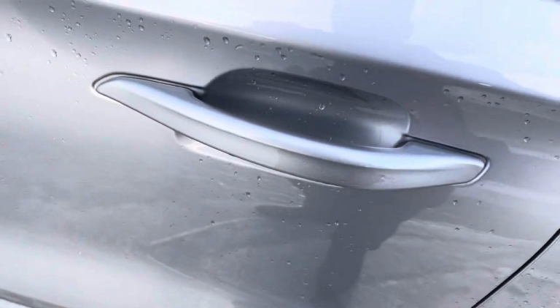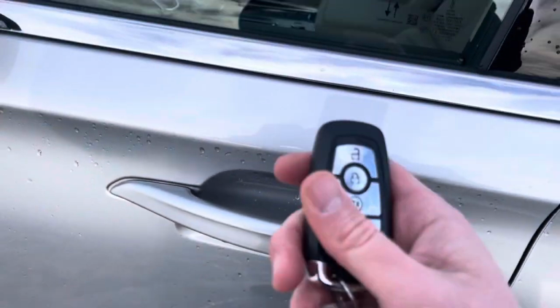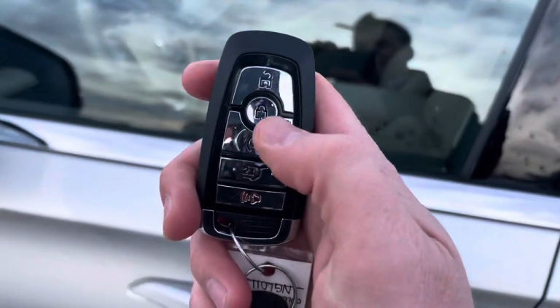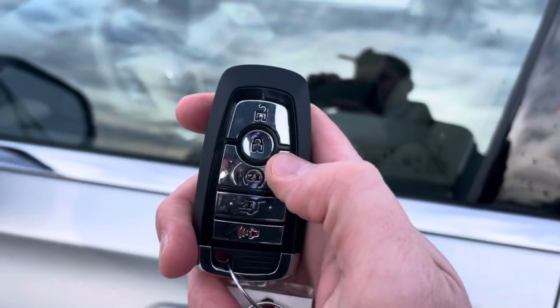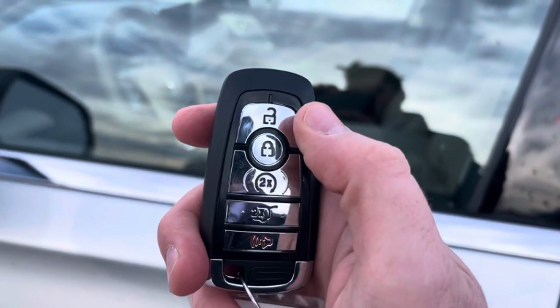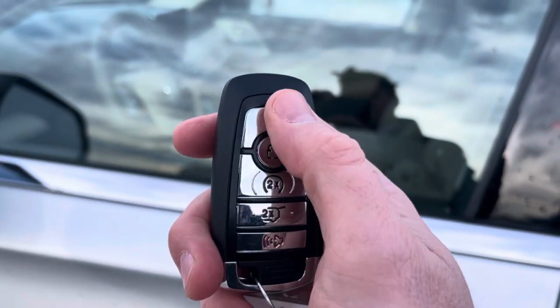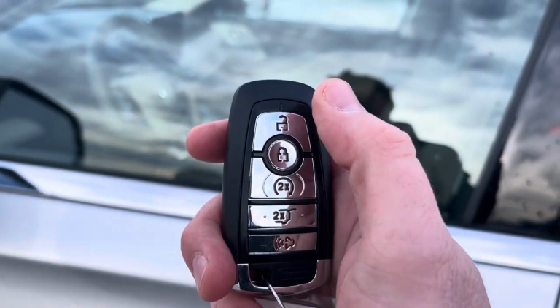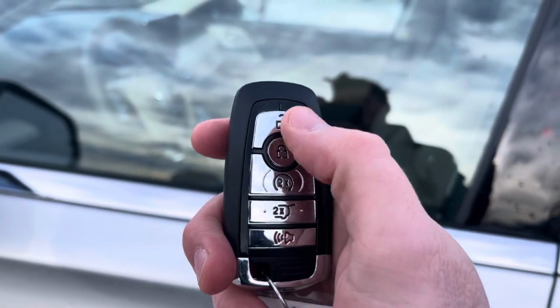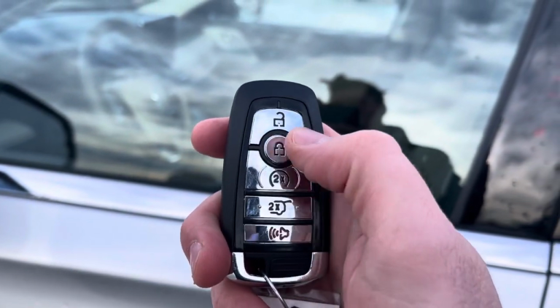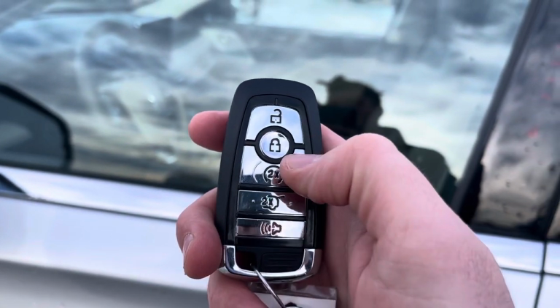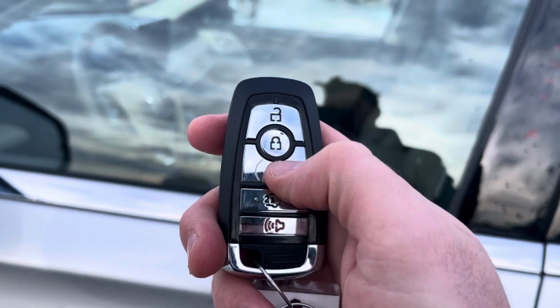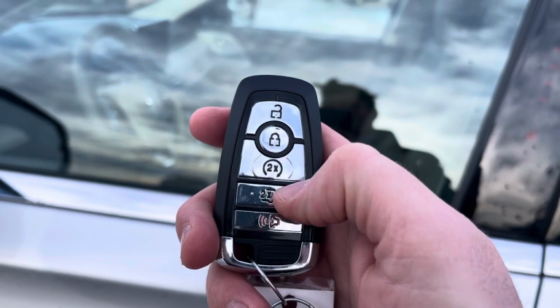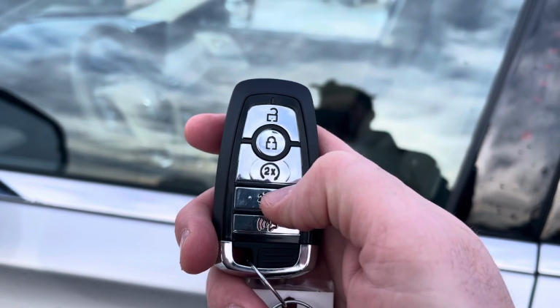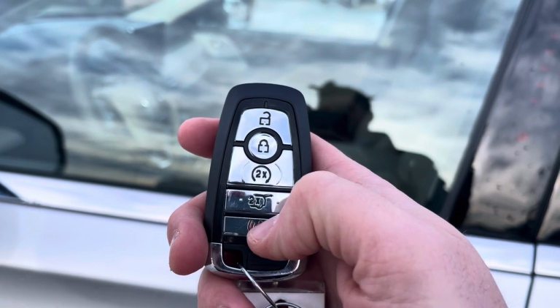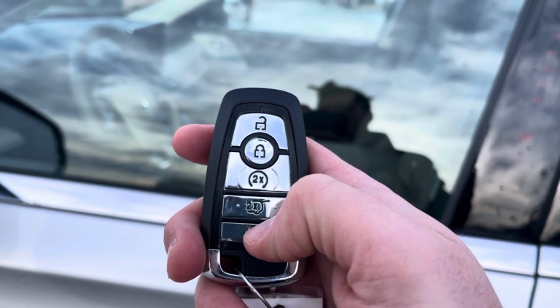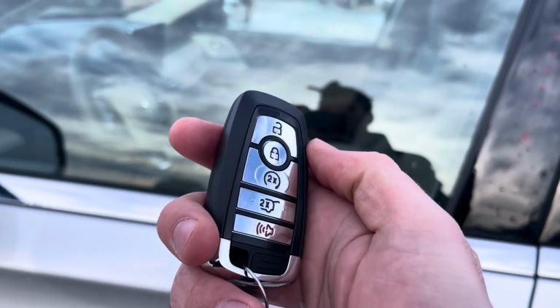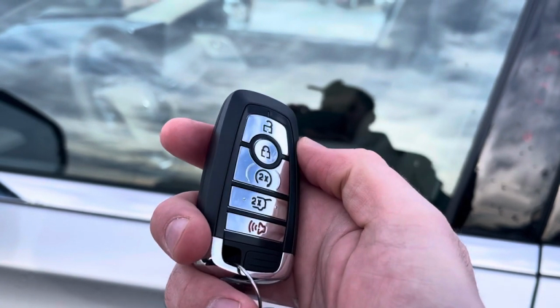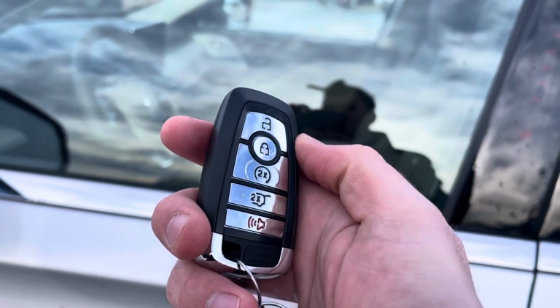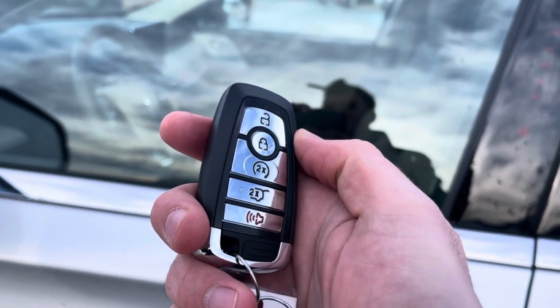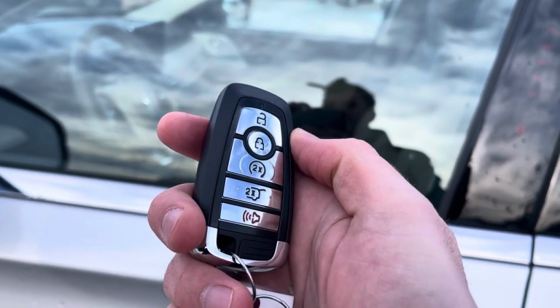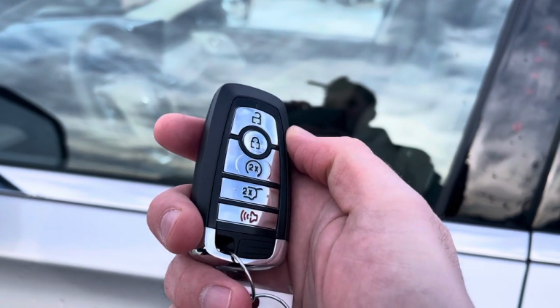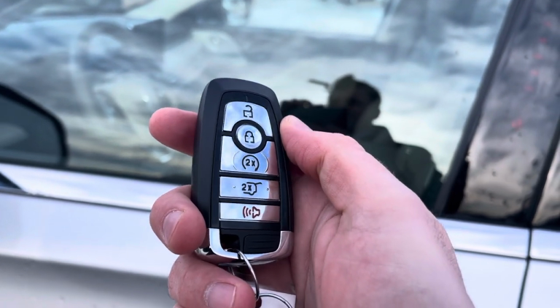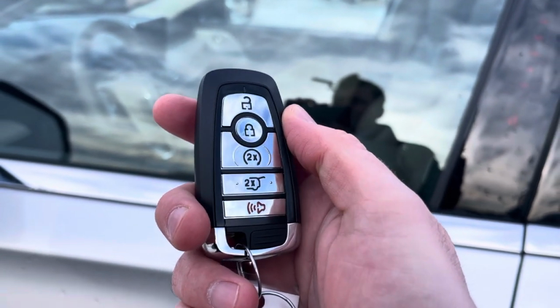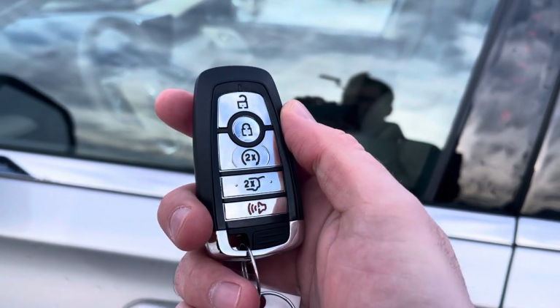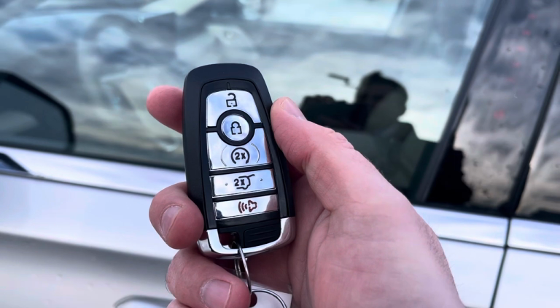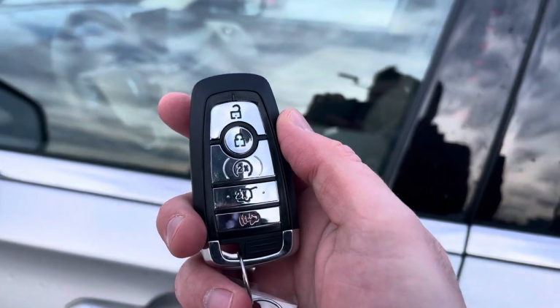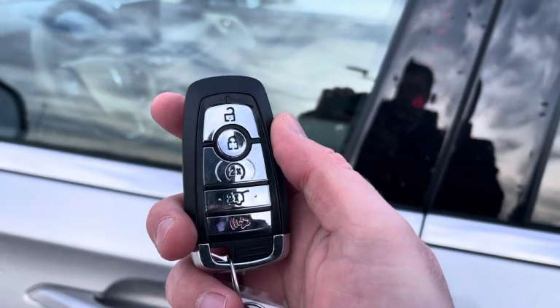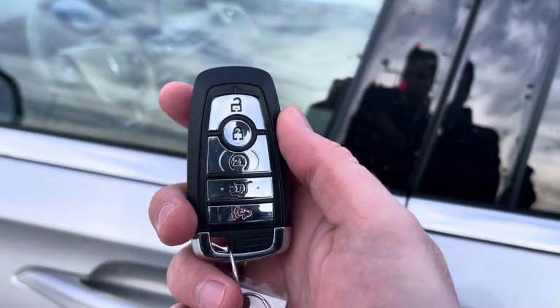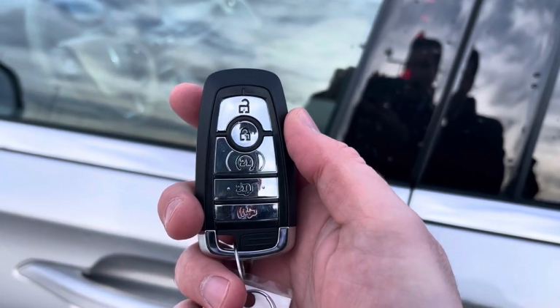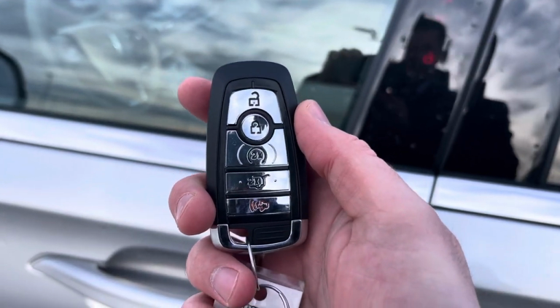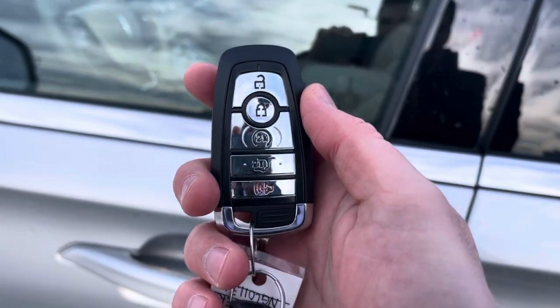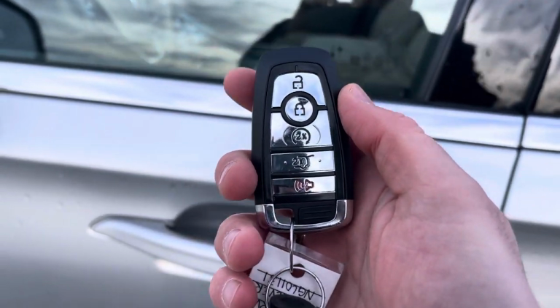You can also unlock and lock it with this key fob — unlock, lock, remote start, power liftgate, and alarm. Or you can download the Lincoln Way app and do that anywhere in the world, and it is free as well.